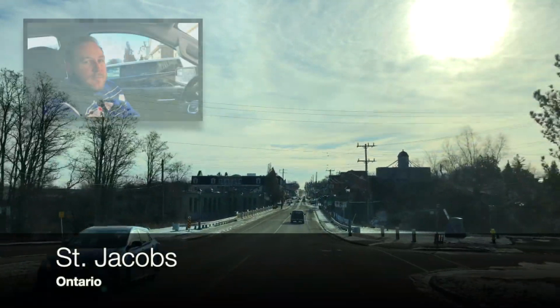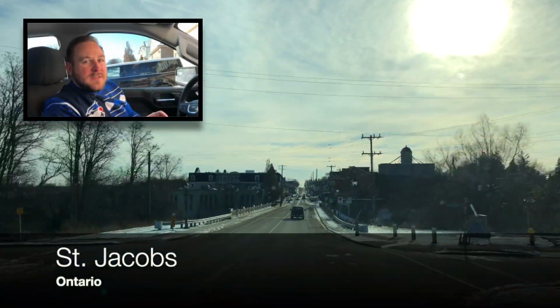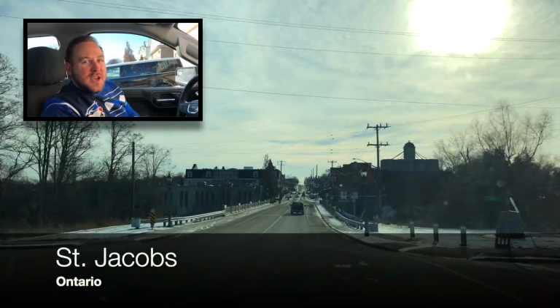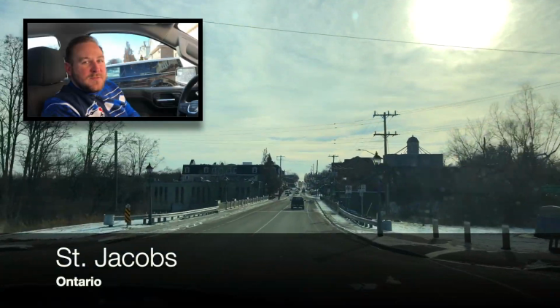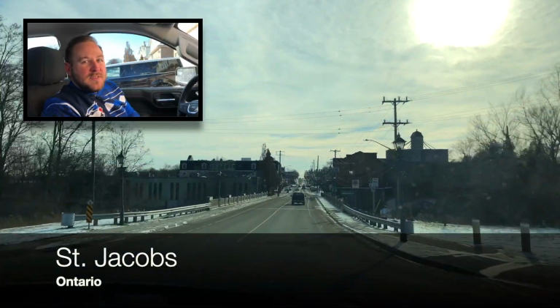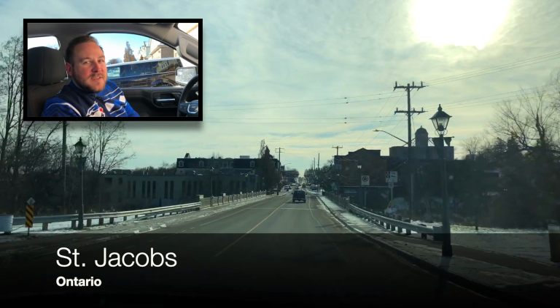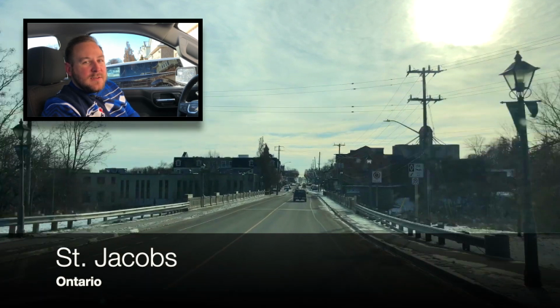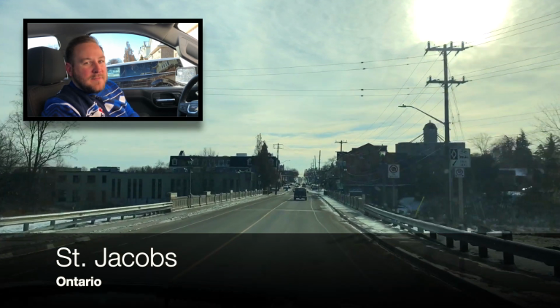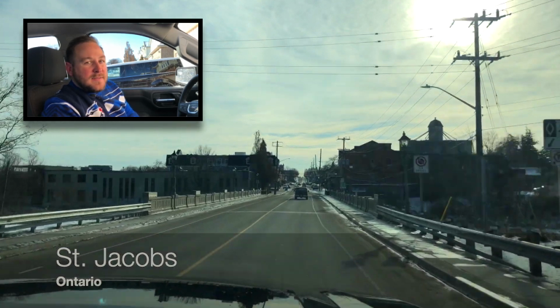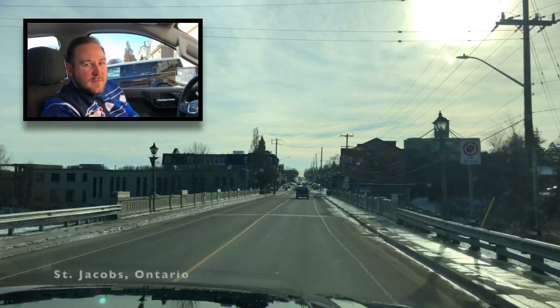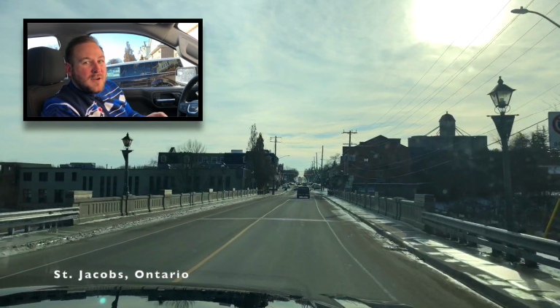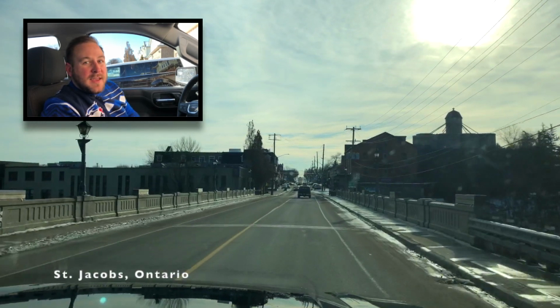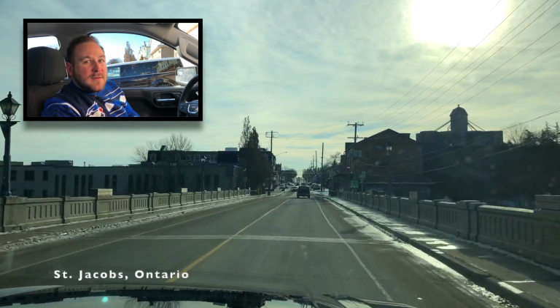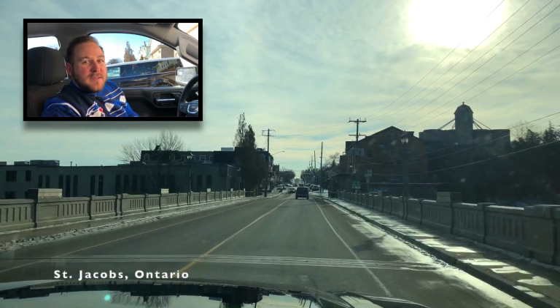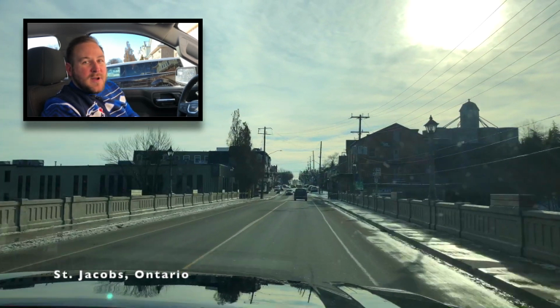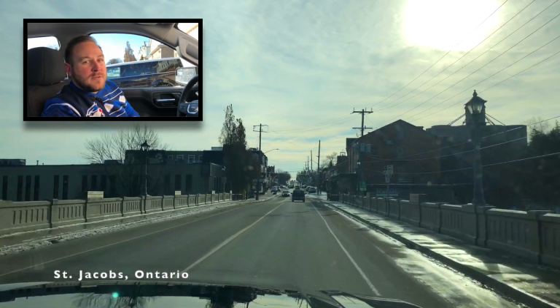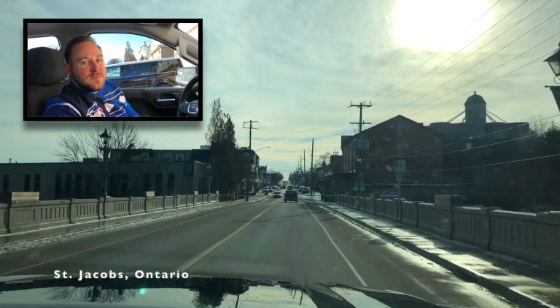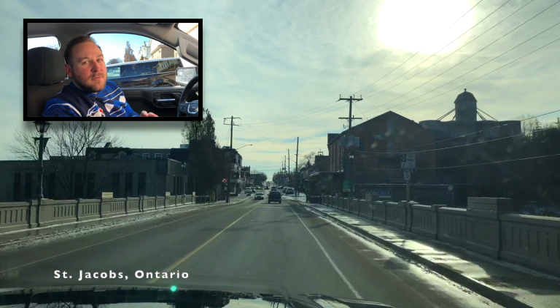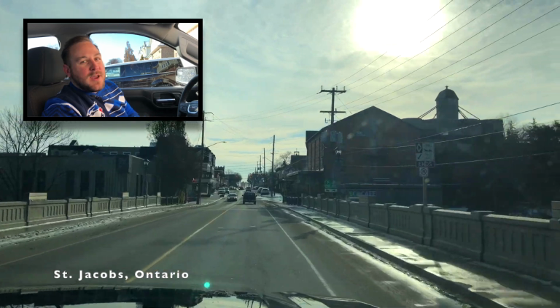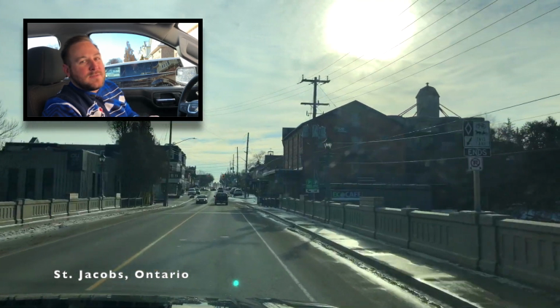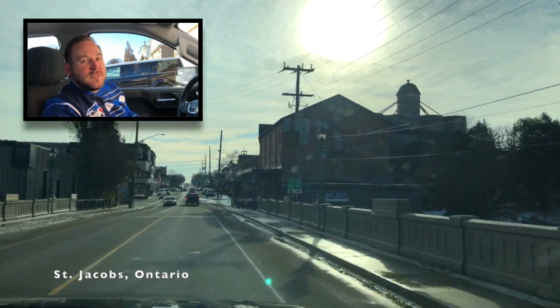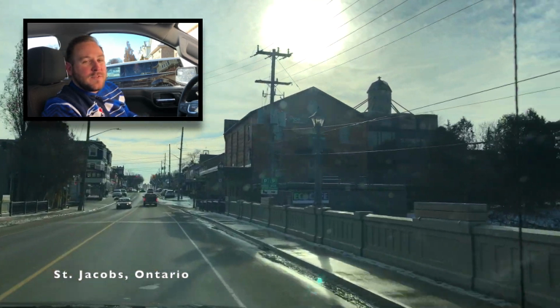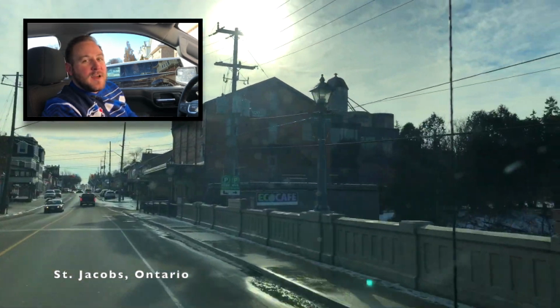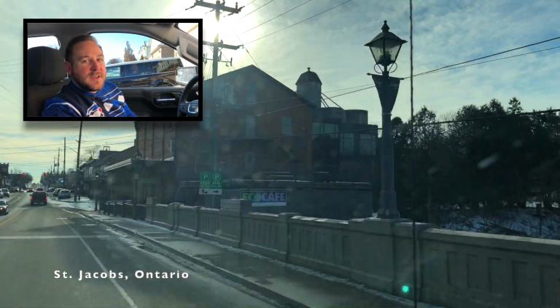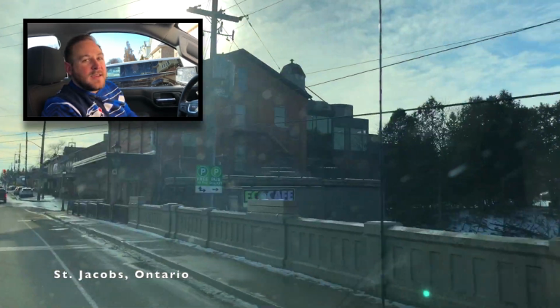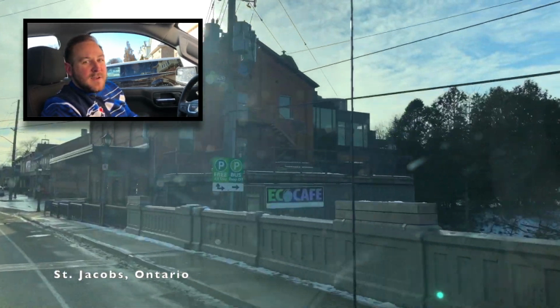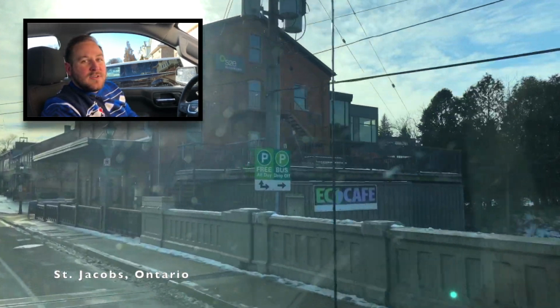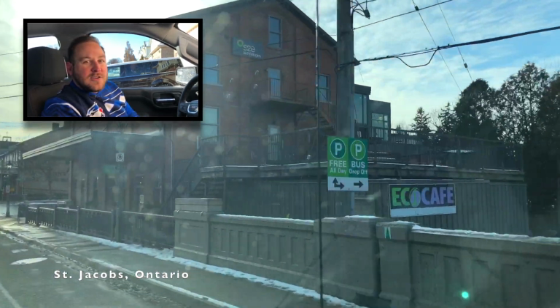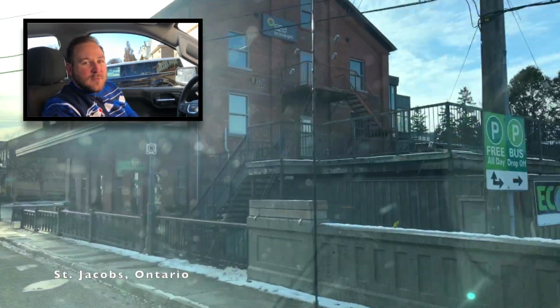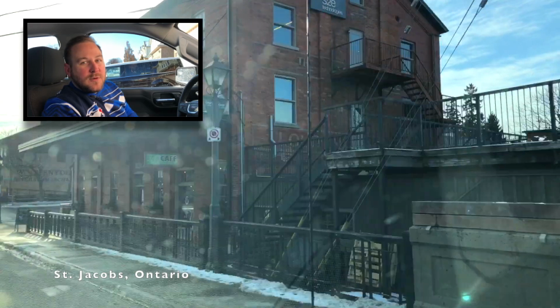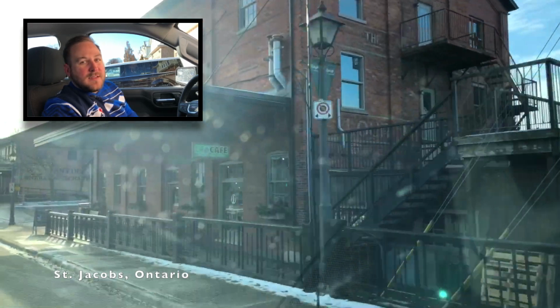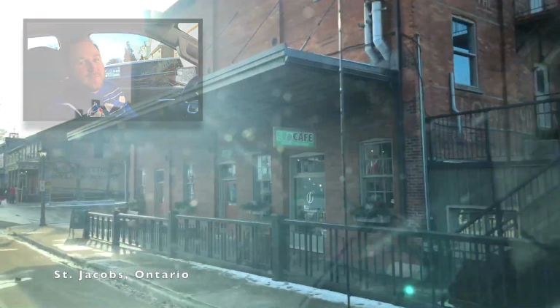Rolling into St. Jacobs, the first place you can see is Eco Café. For over a decade, Eco Café has been providing Waterloo Region with countless varieties of globally sourced, certified, organic, fair trade, direct trade, and Rainforest Alliance coffee beans.